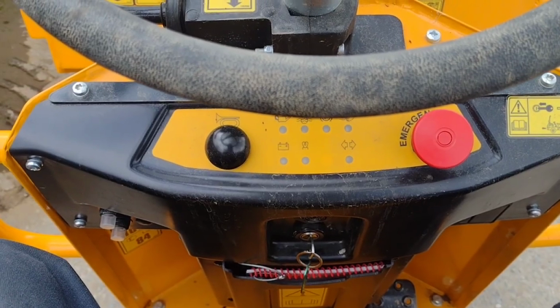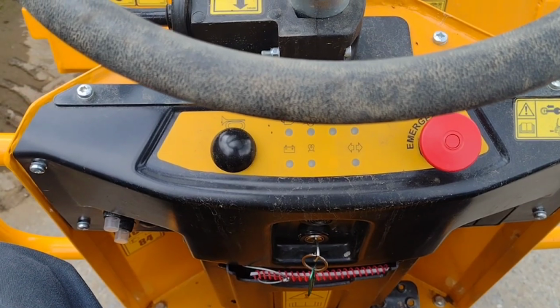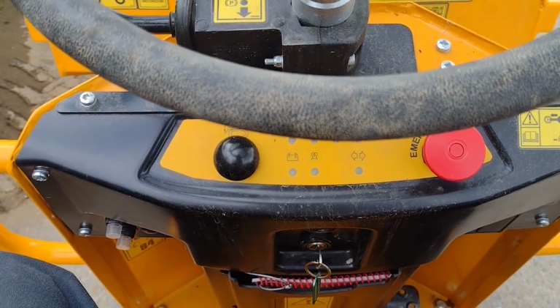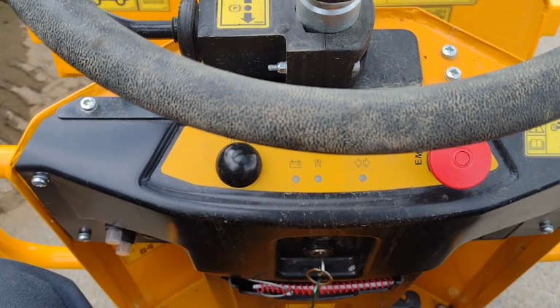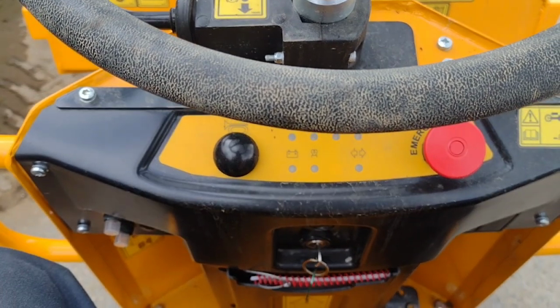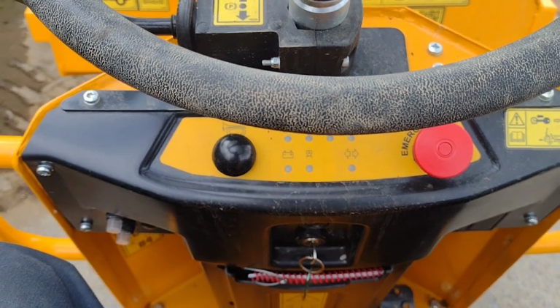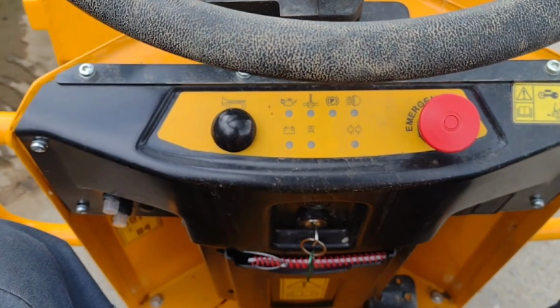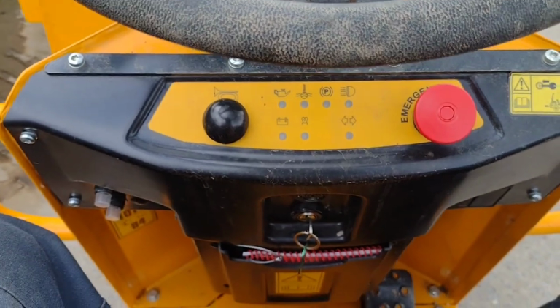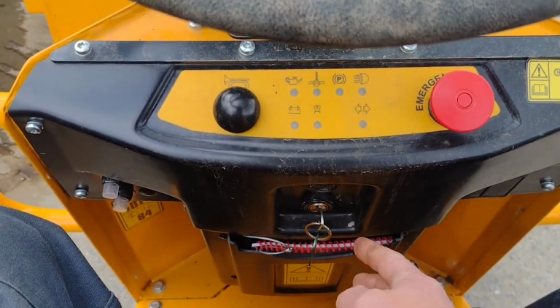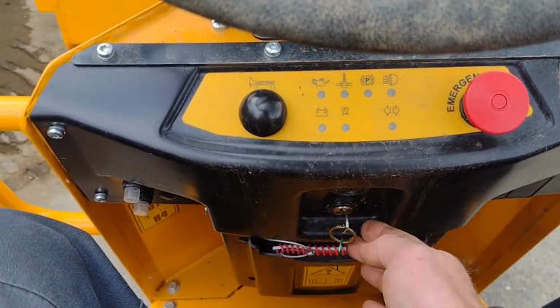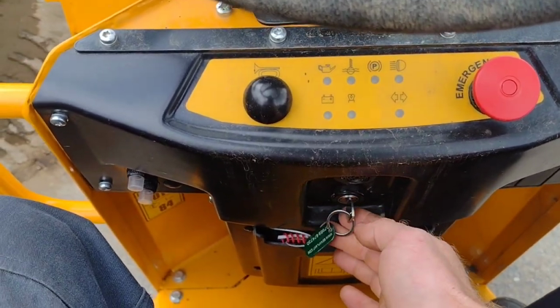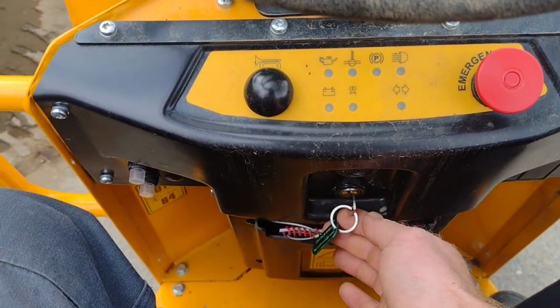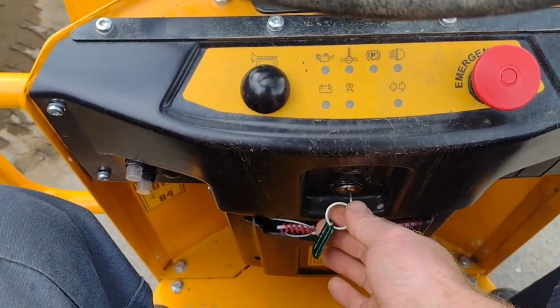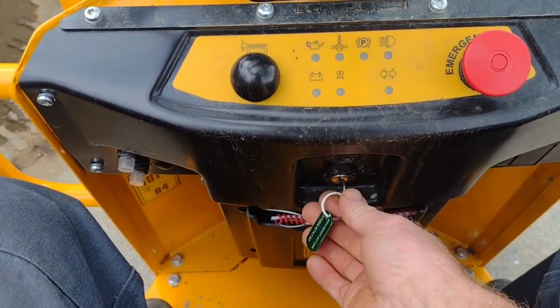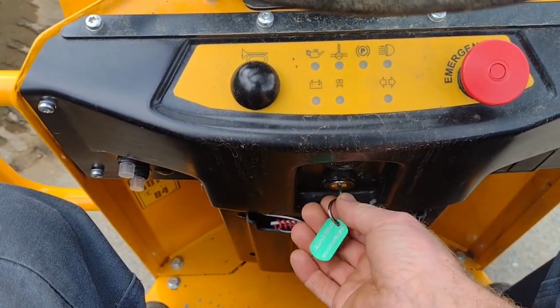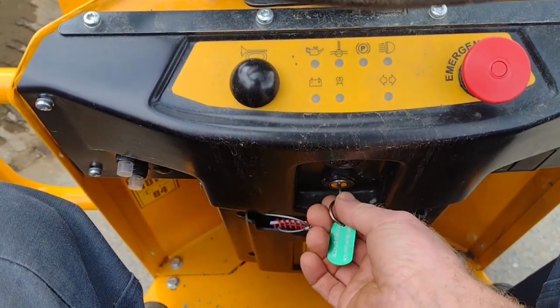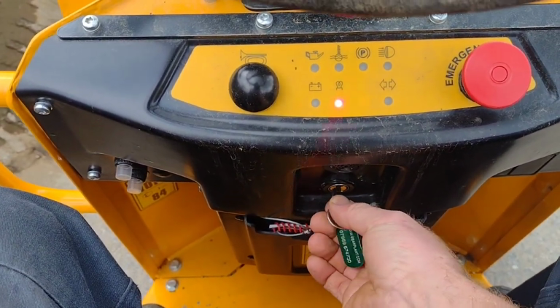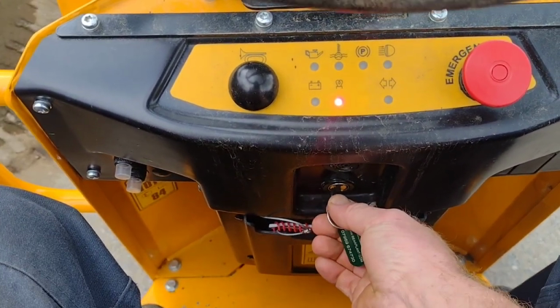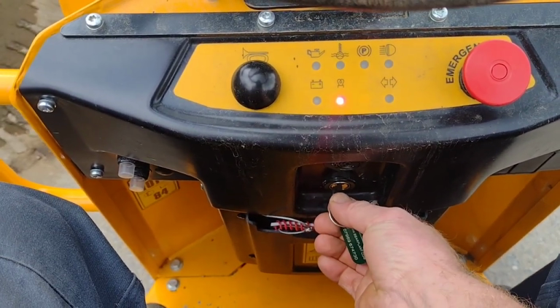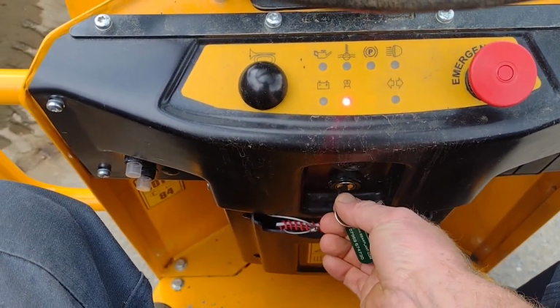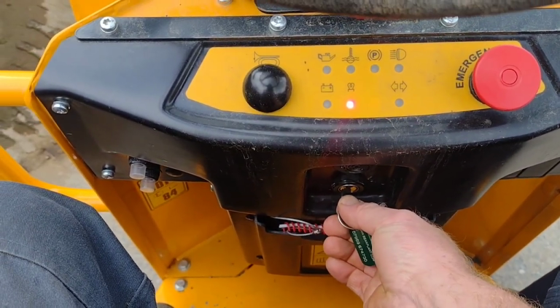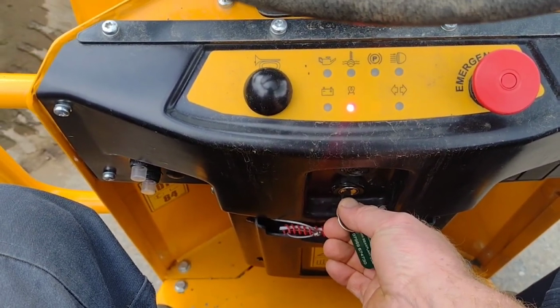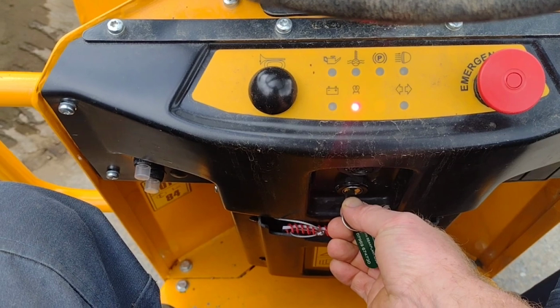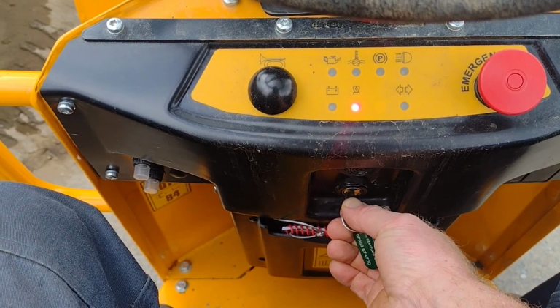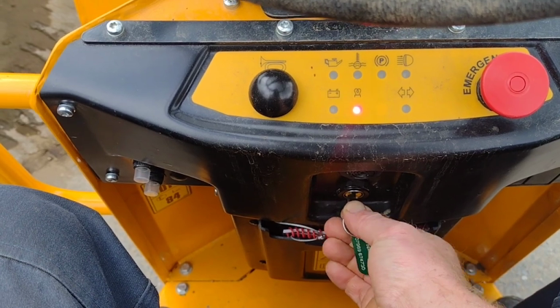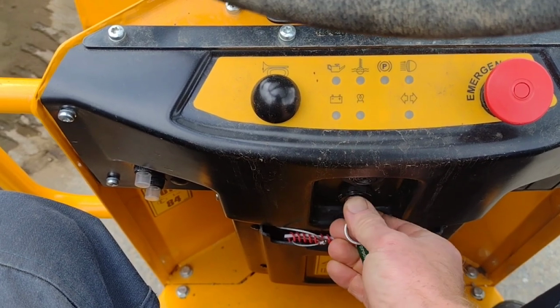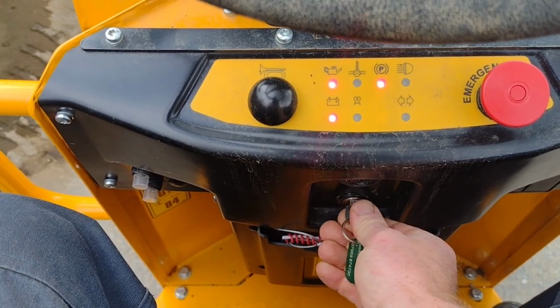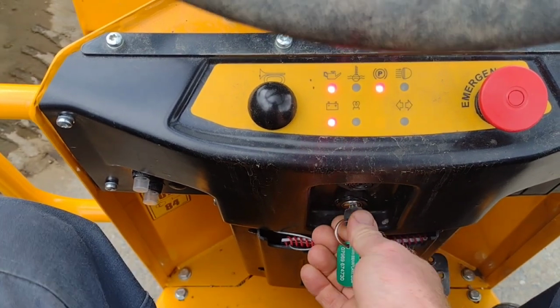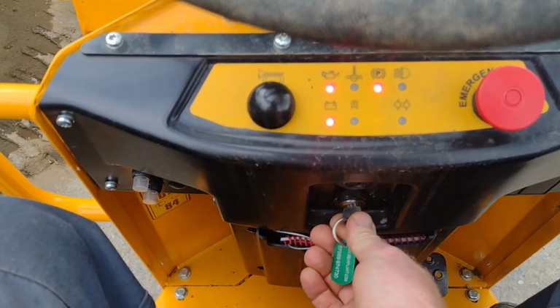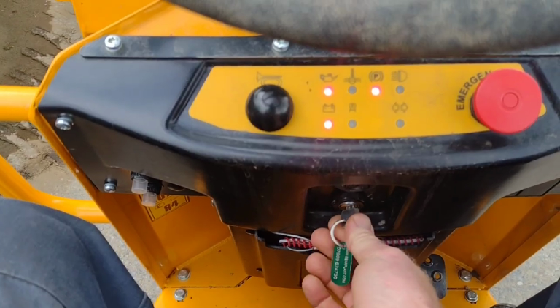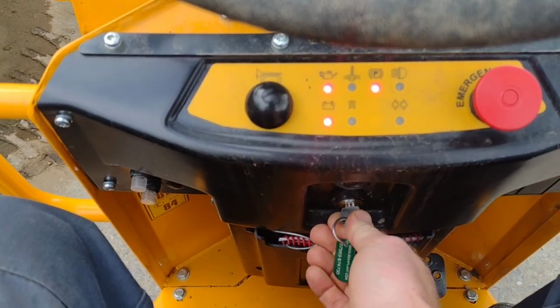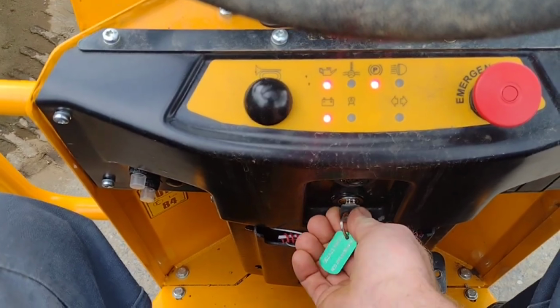Down here between your legs is the ignition key. Turn it left for preheat when it's cold, and right to start.